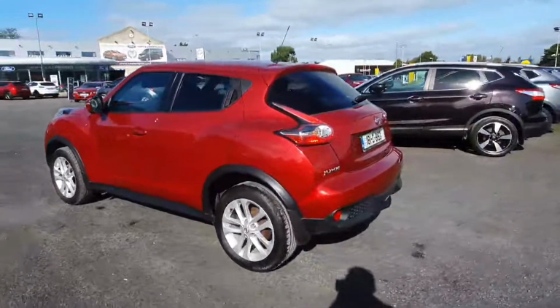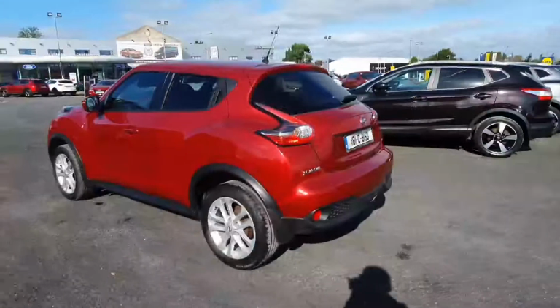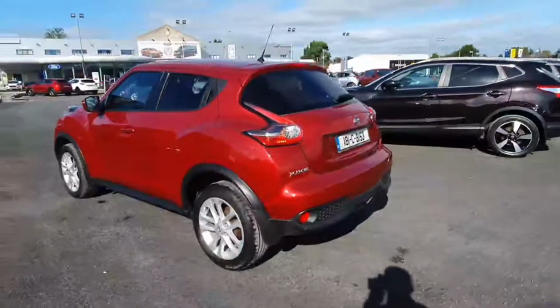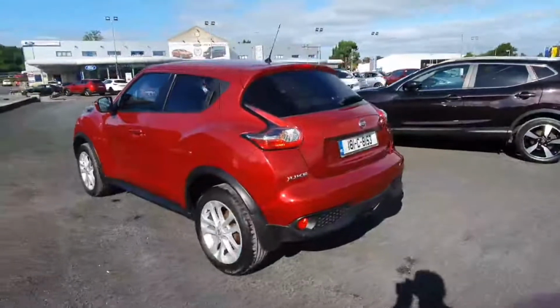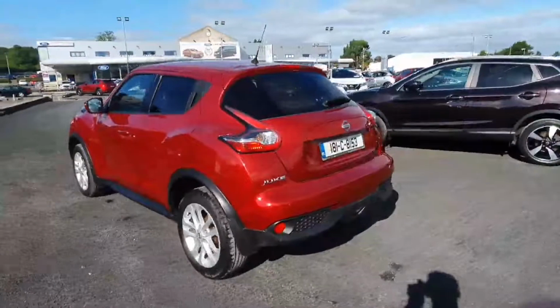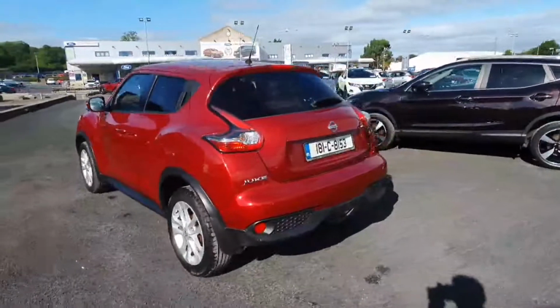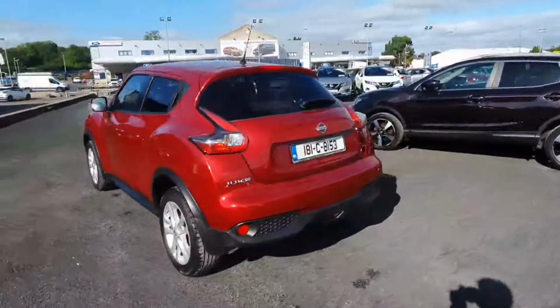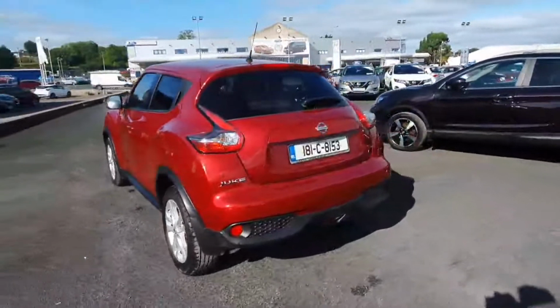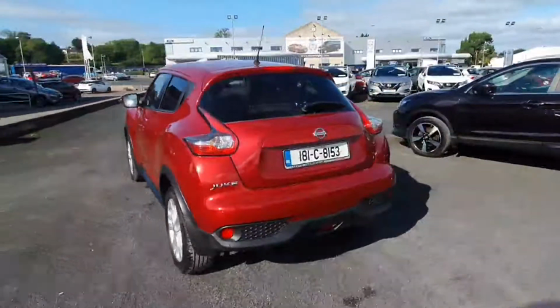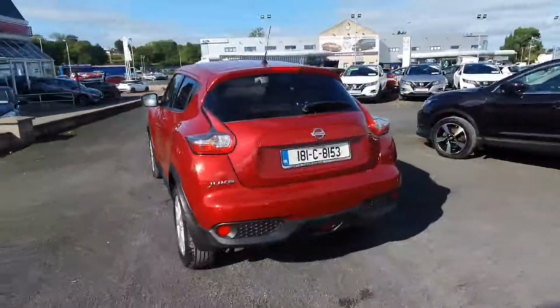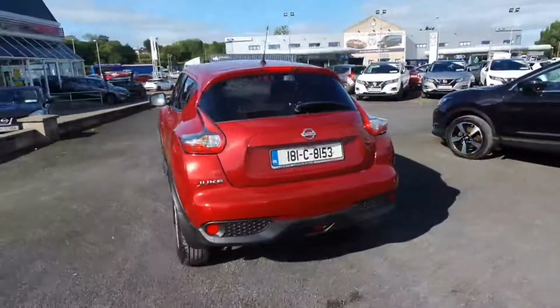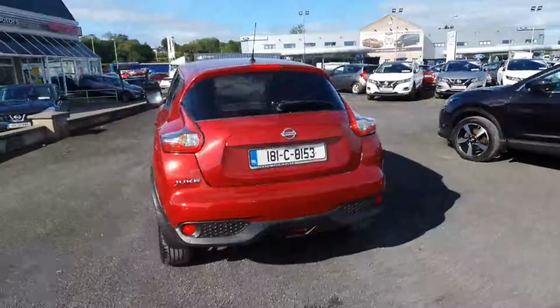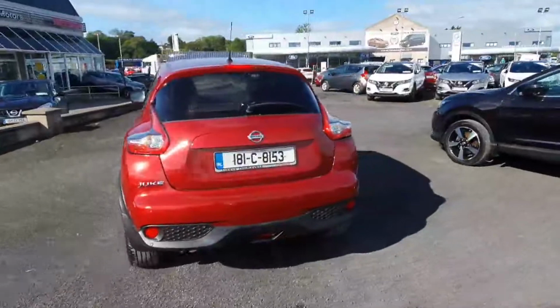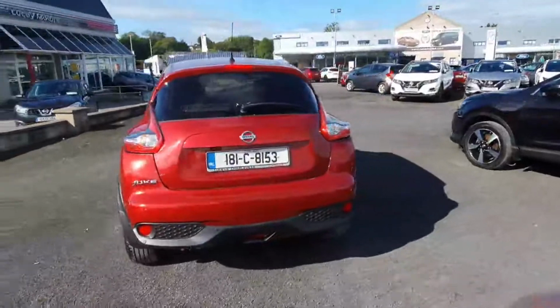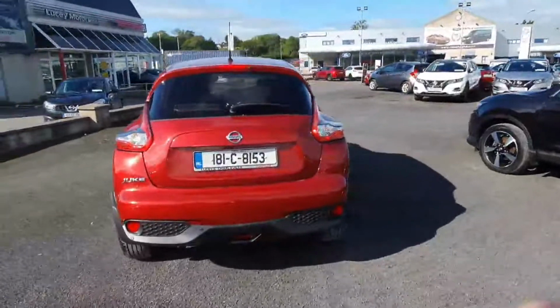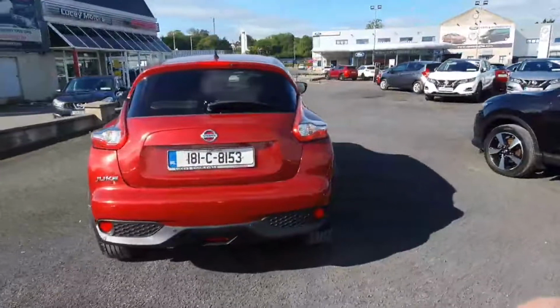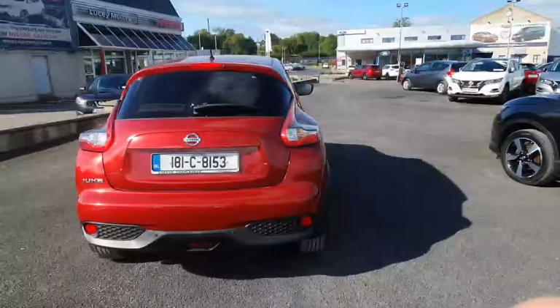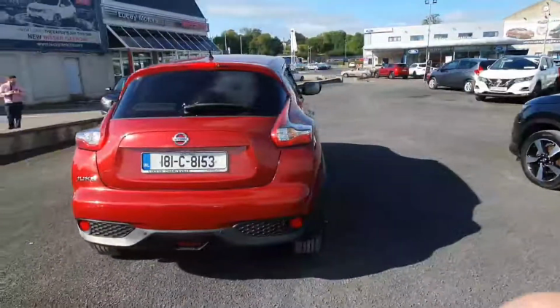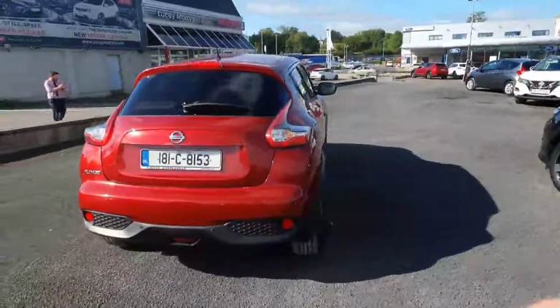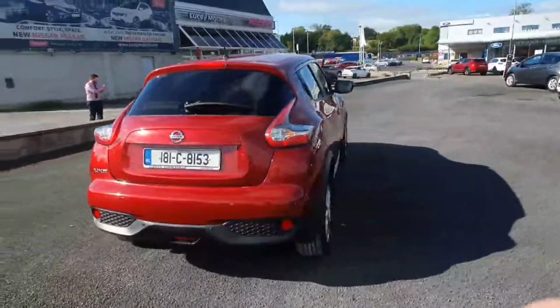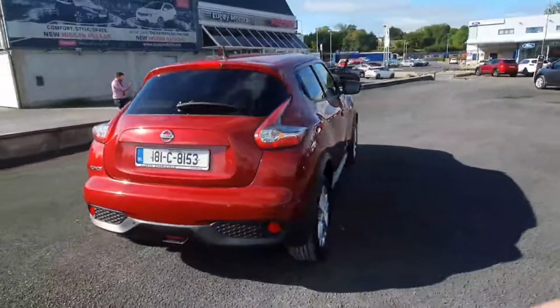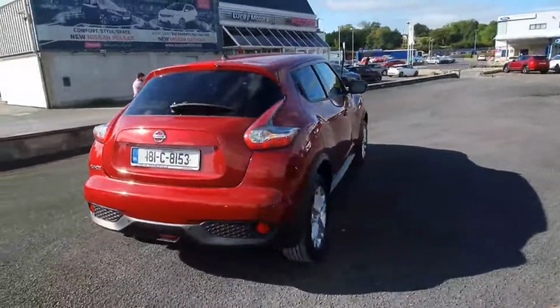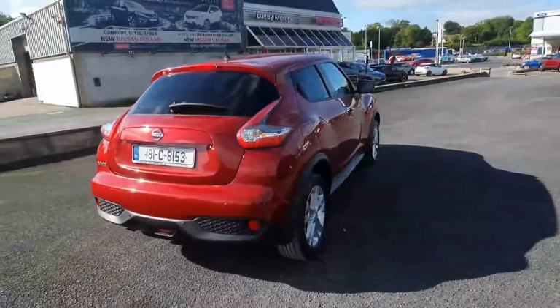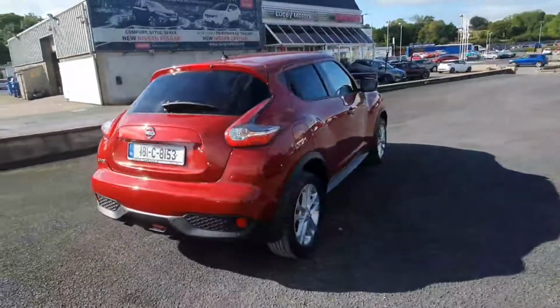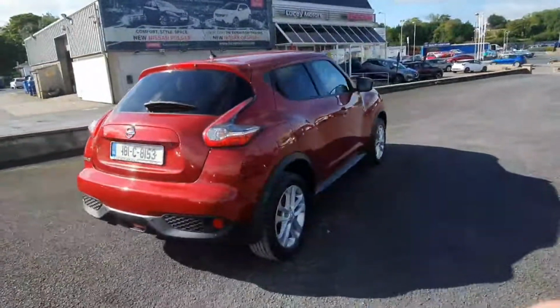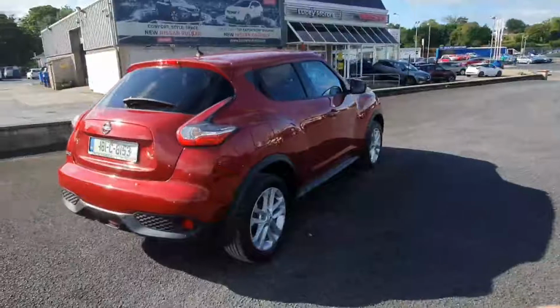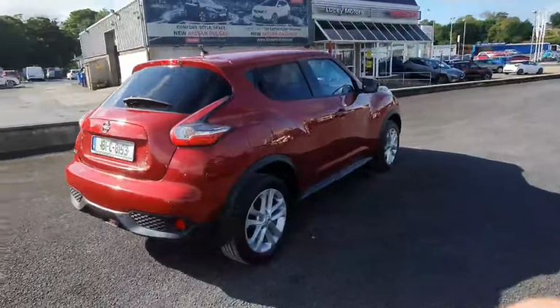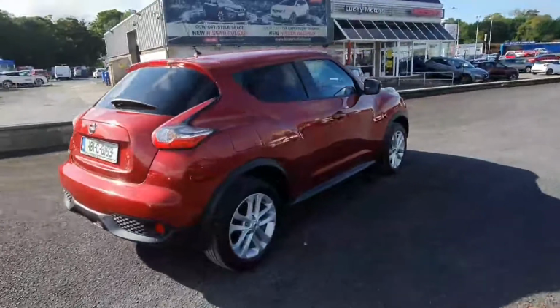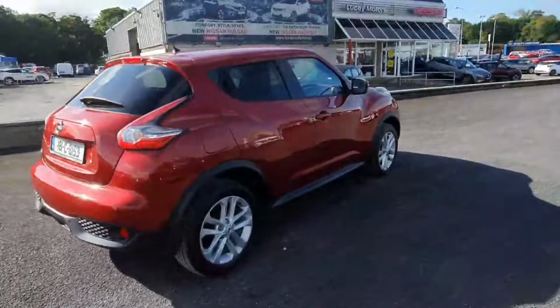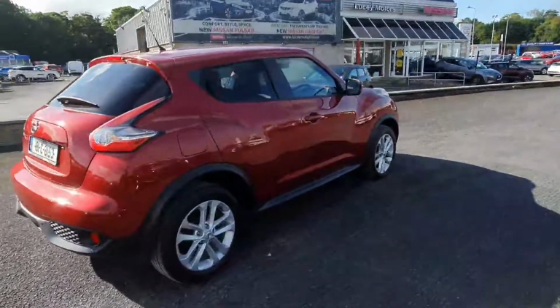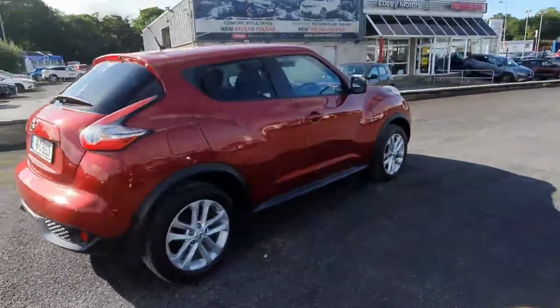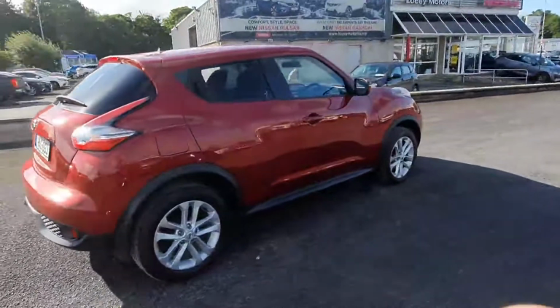The SV is one of the Juke's best sellers and it's fully equipped with alloy wheels, tinted windows, and there's also a safety pack on this particular Juke which gives you the front and rear parking sensors.